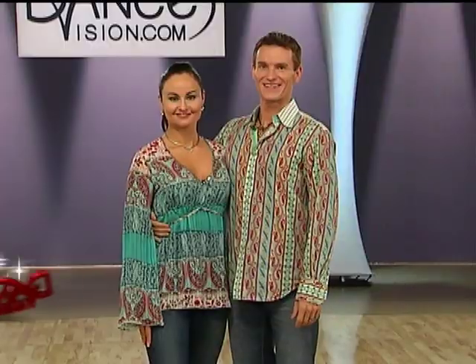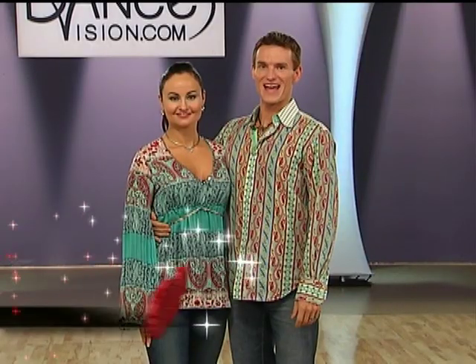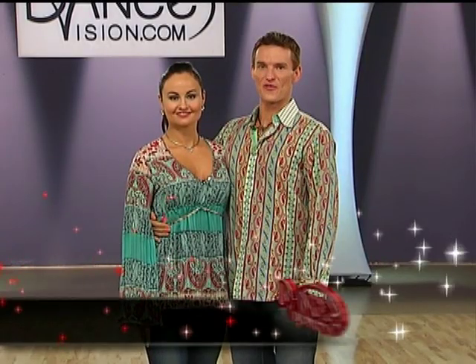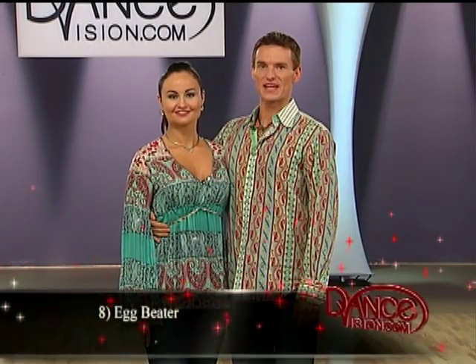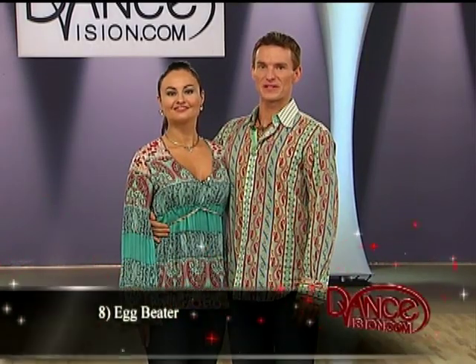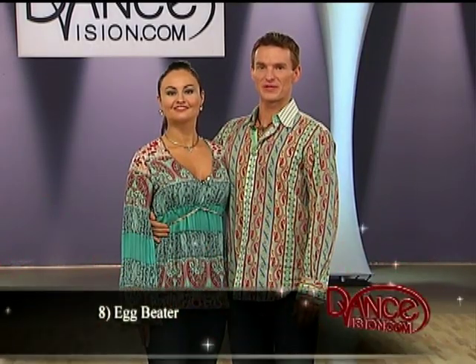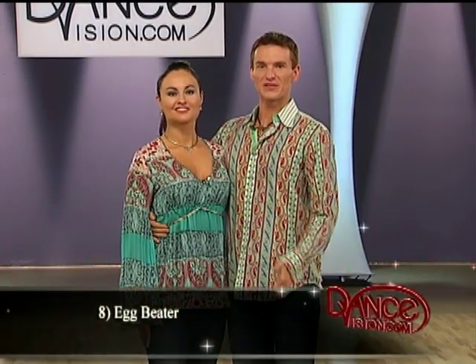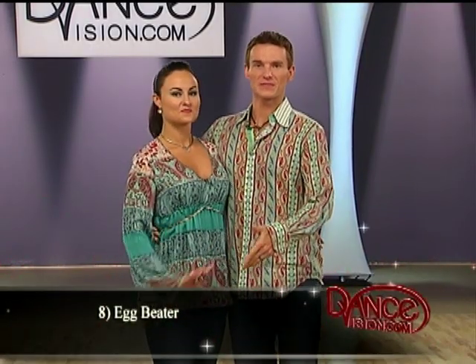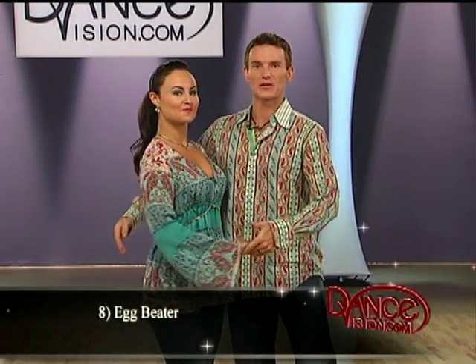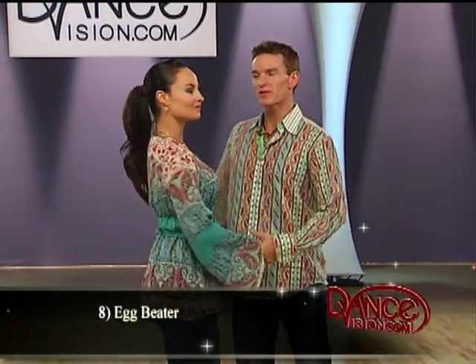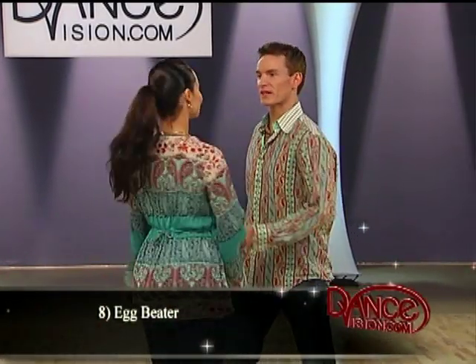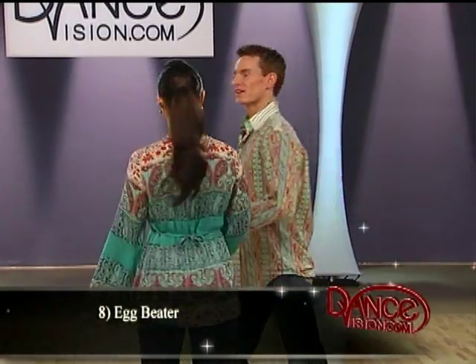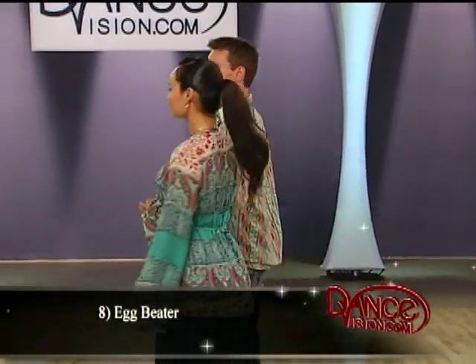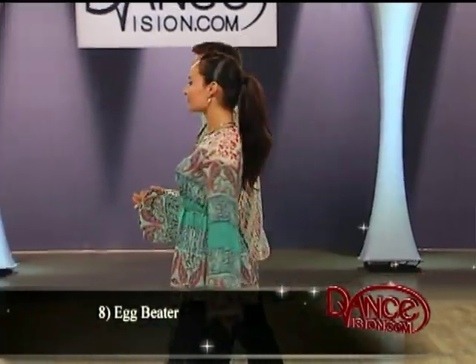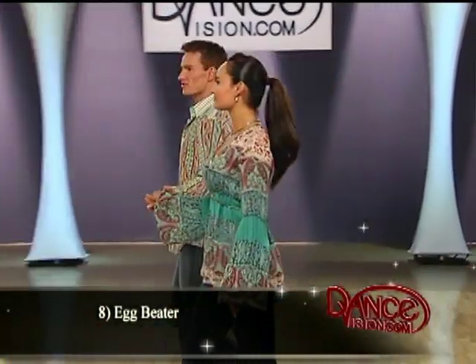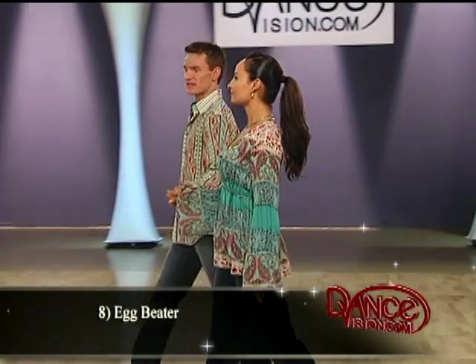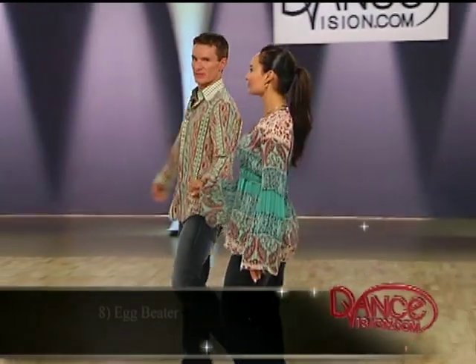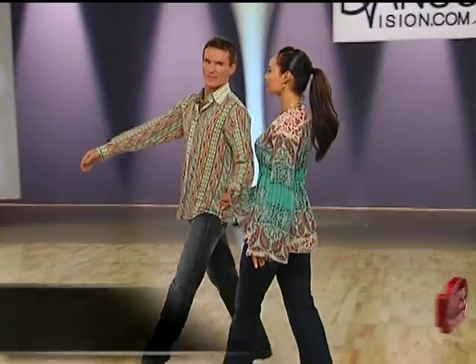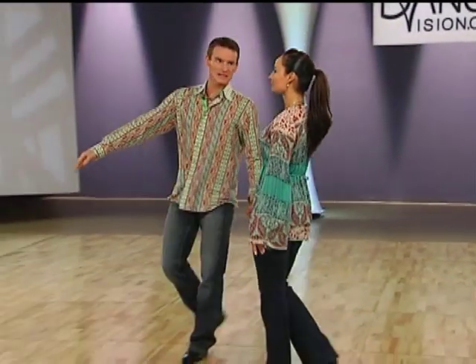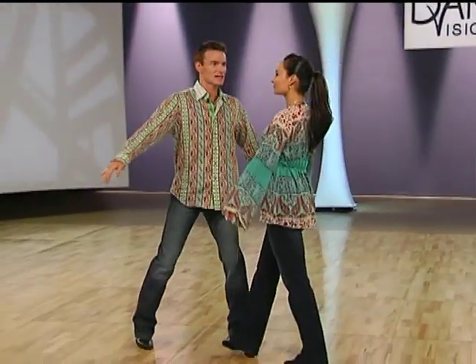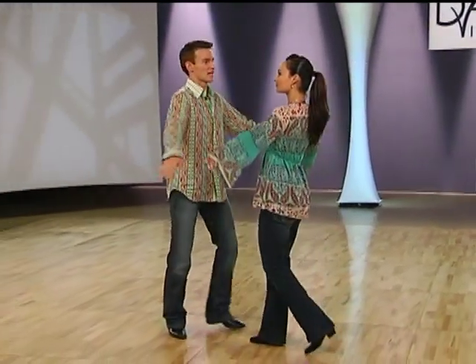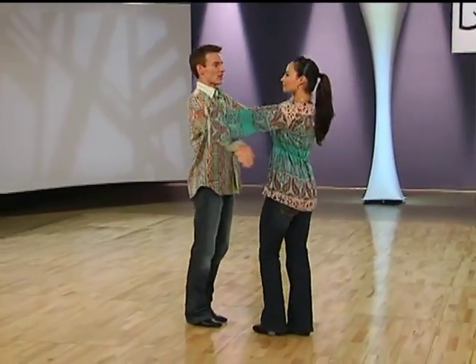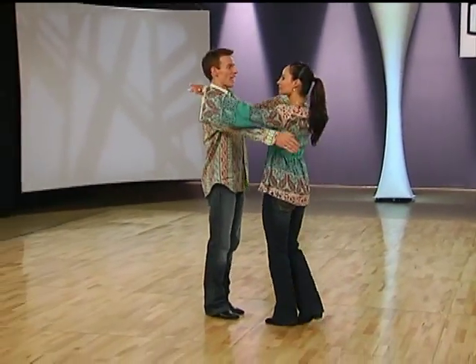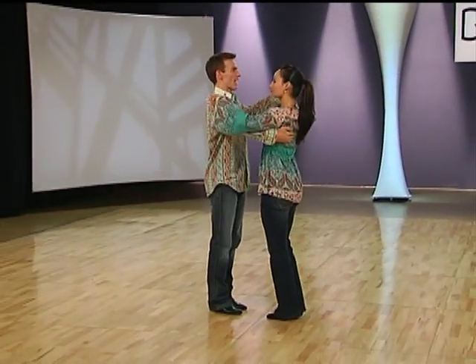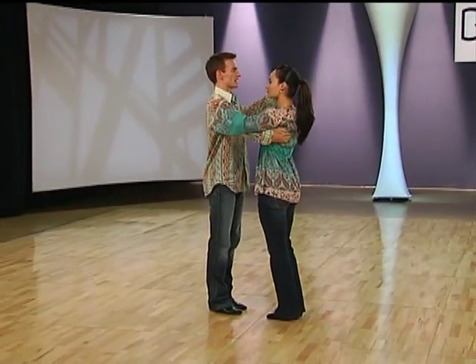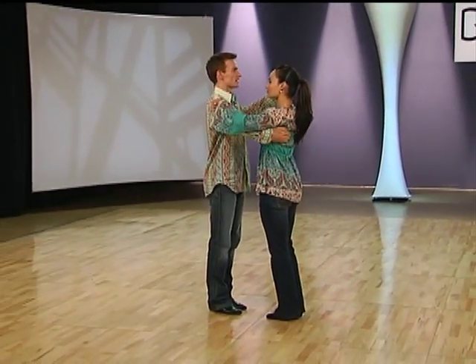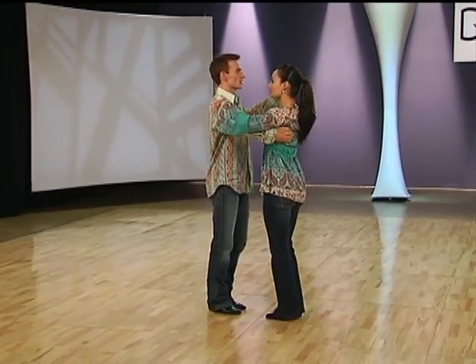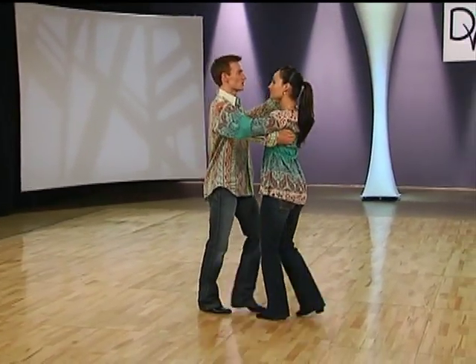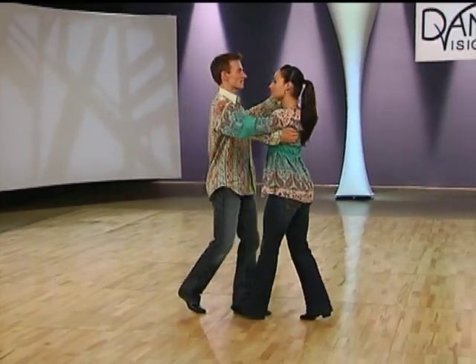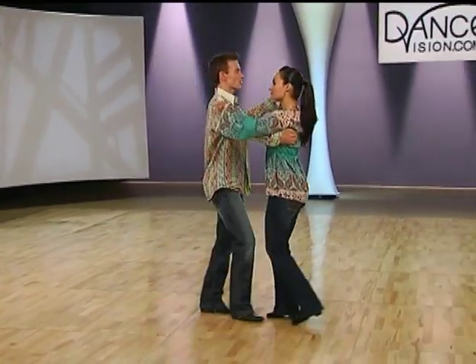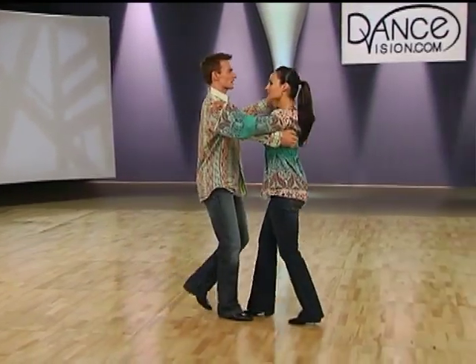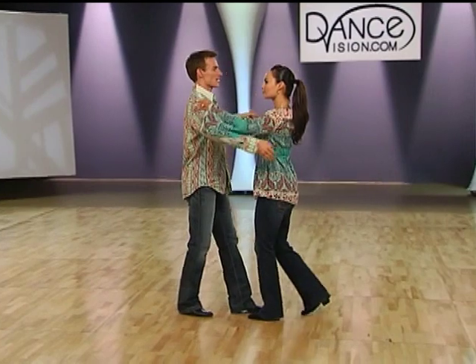Now for the egg beater. Here we go. Gentlemen, take your partner. Starting in closed position, we commence. And quick, quick, slow.